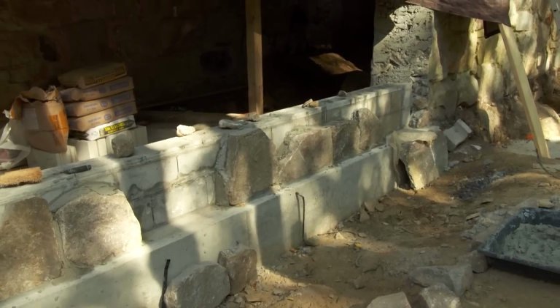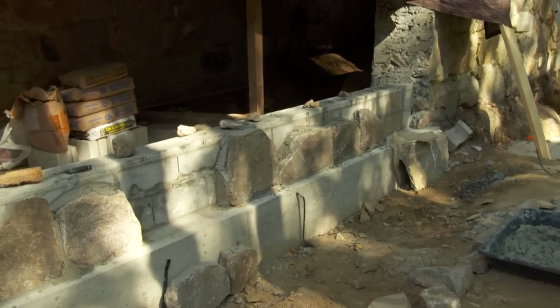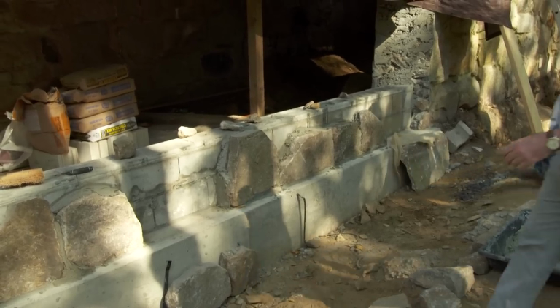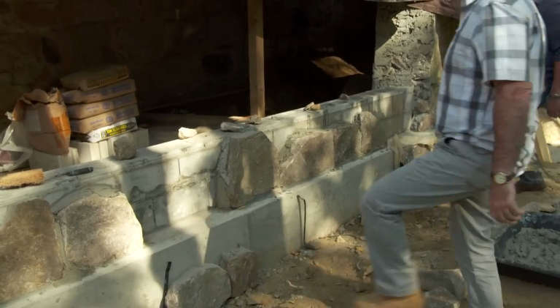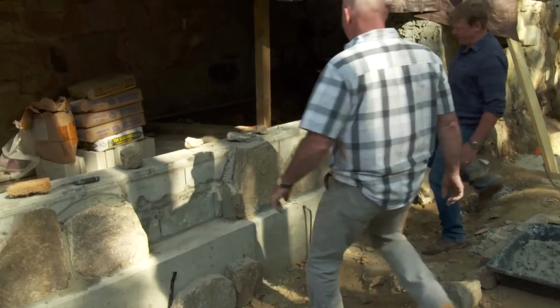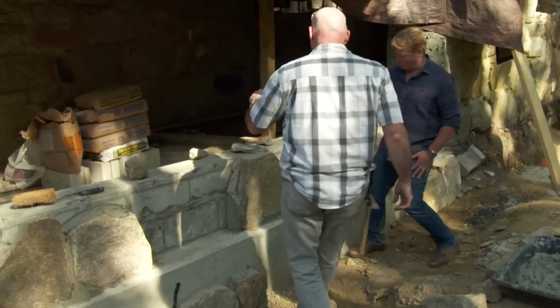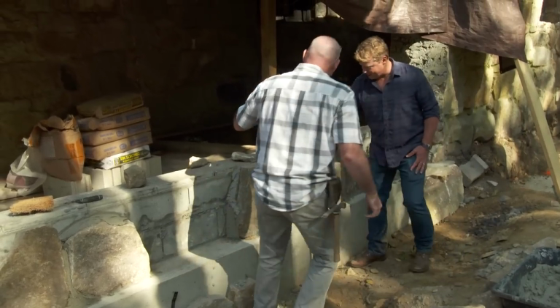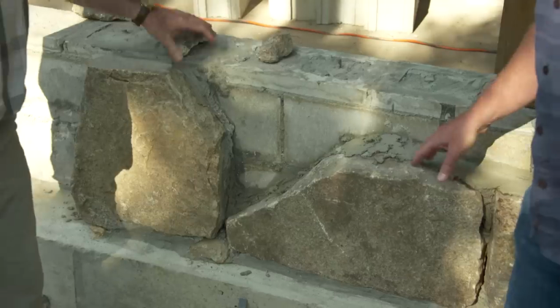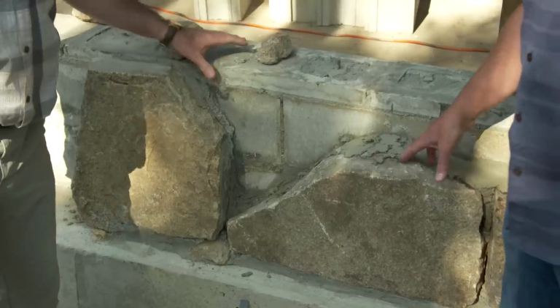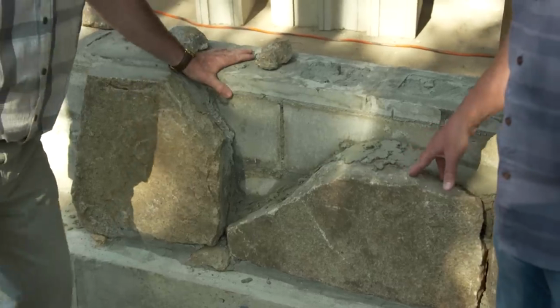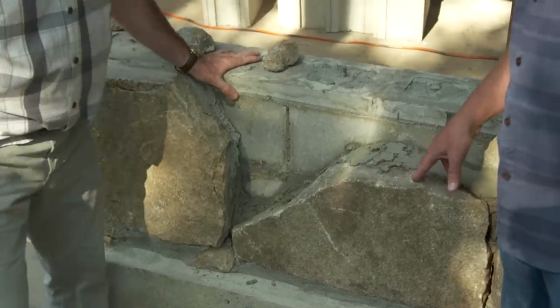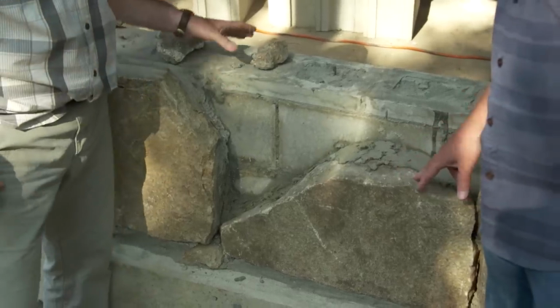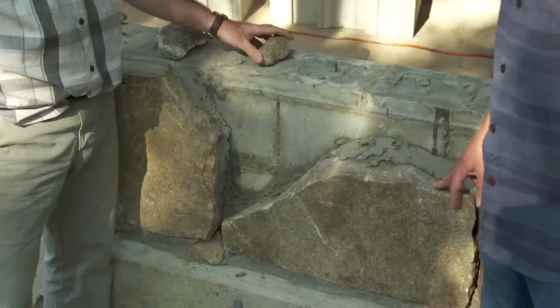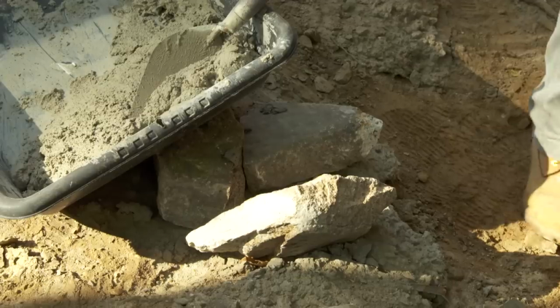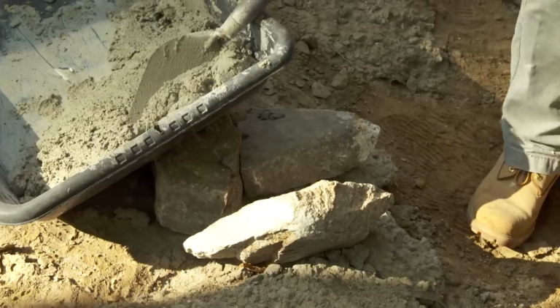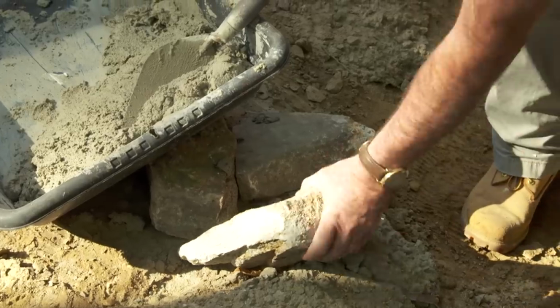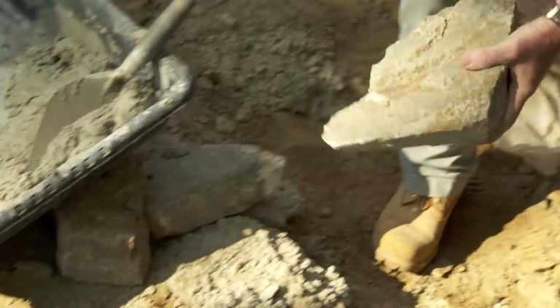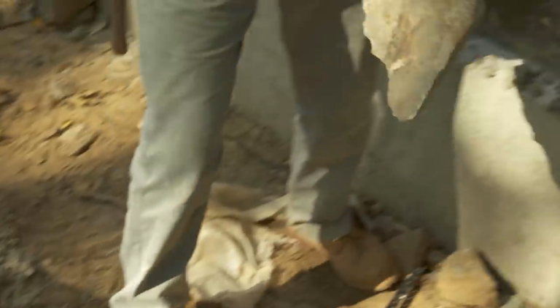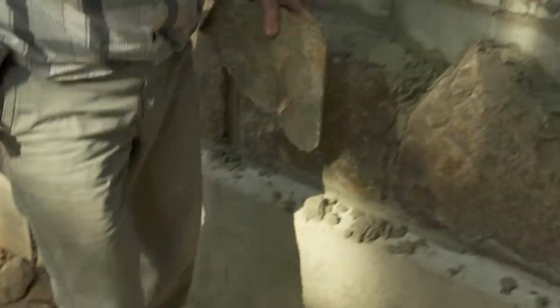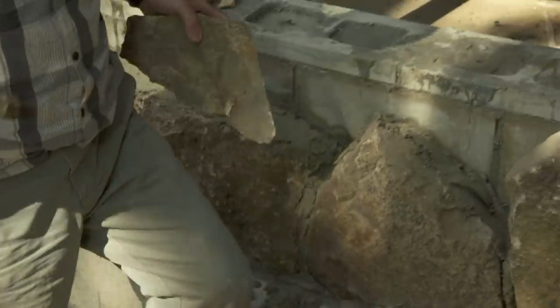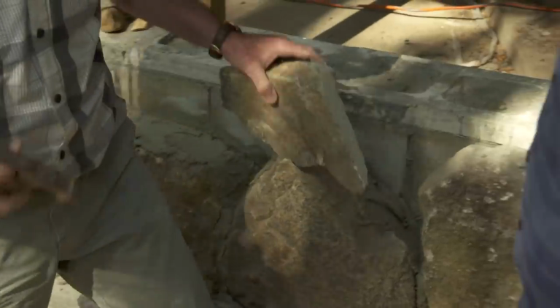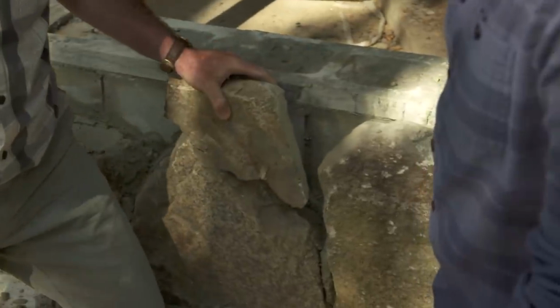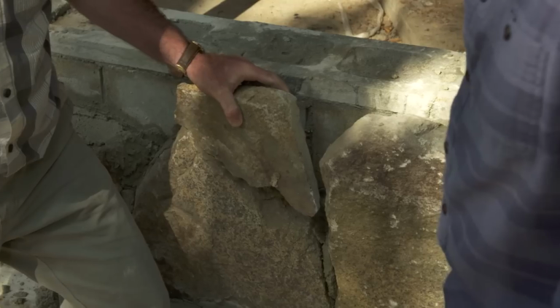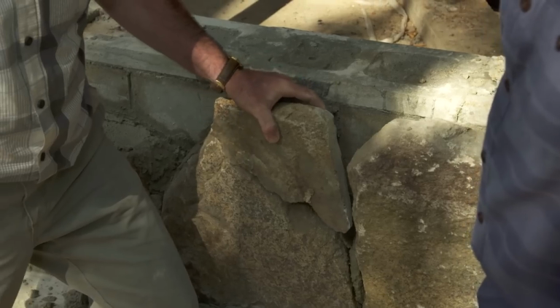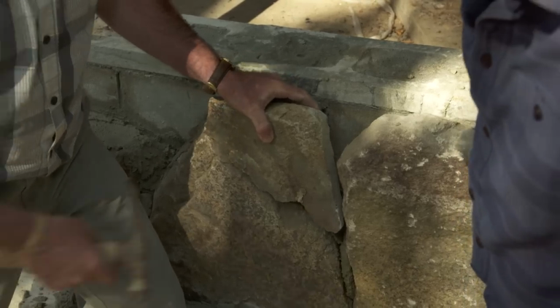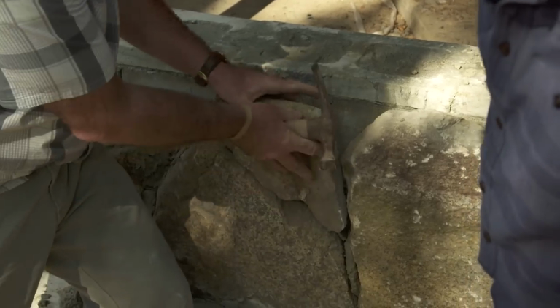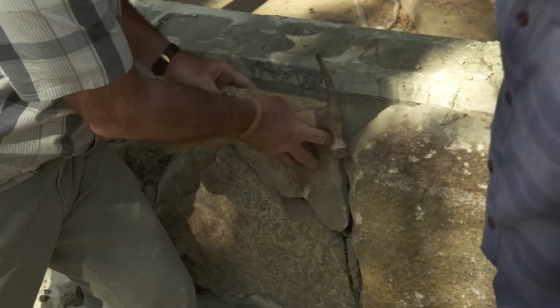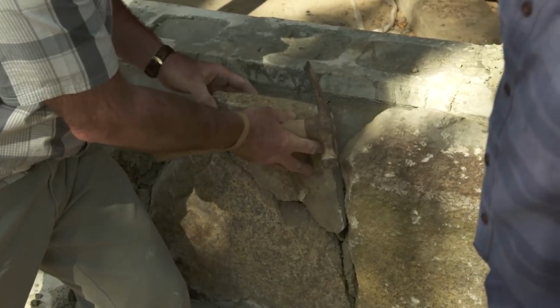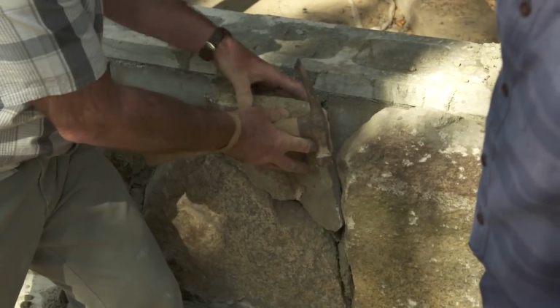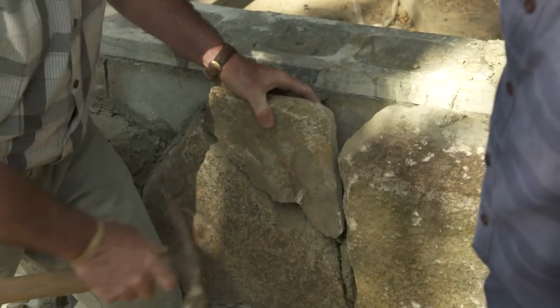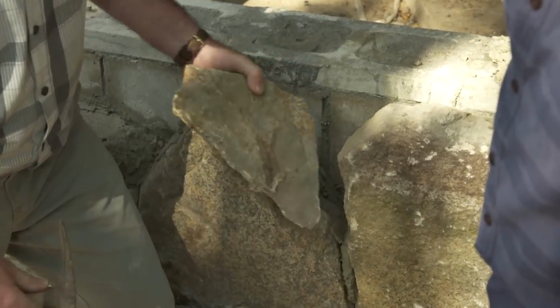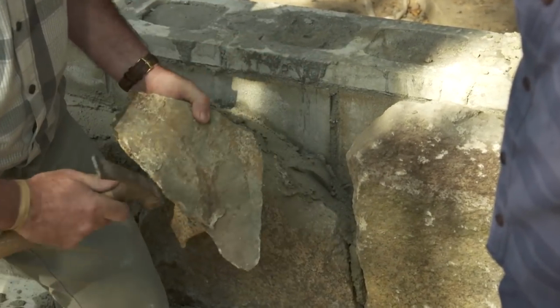So this stuff is obviously granite, Mark. Where did you get this? Luckily for us, we actually got this right off the site. When Charlie tore down the garage, there was a little extra stone, but there's a wall out back that has all the stone we need for this wall and the steps.